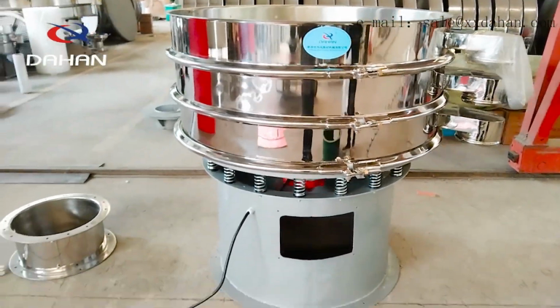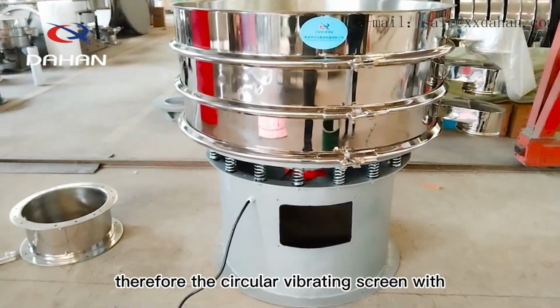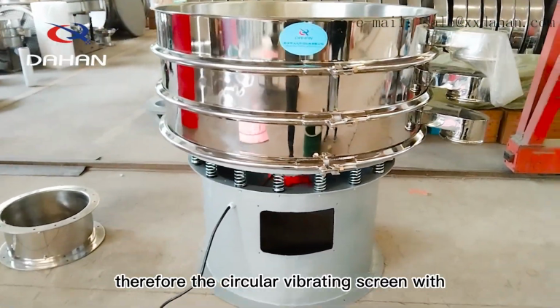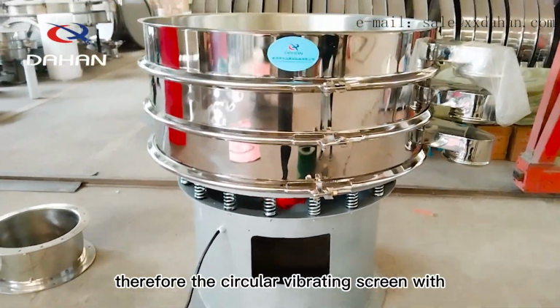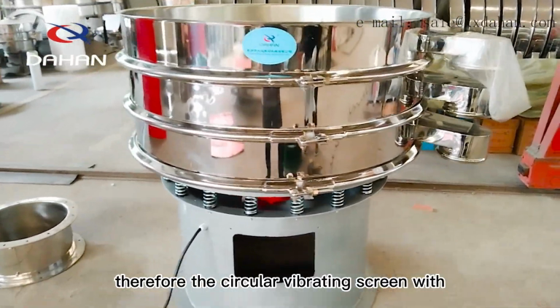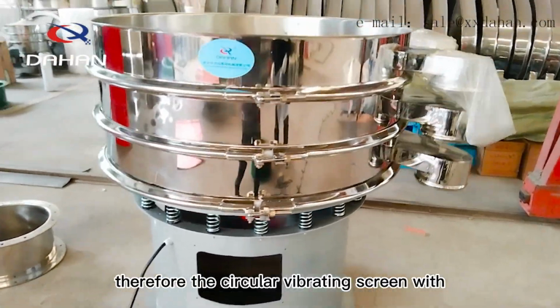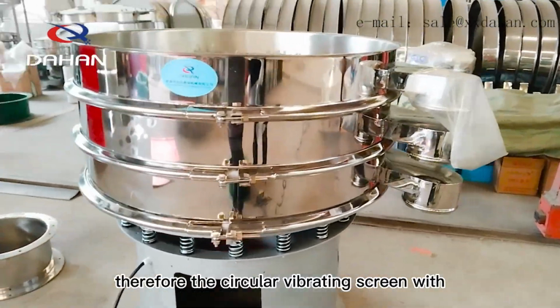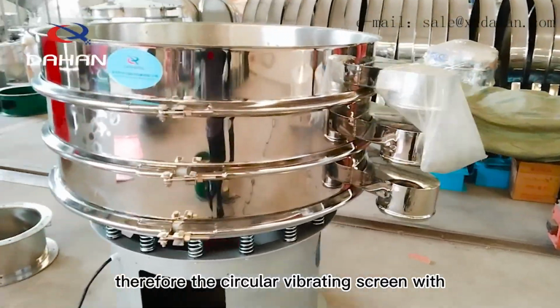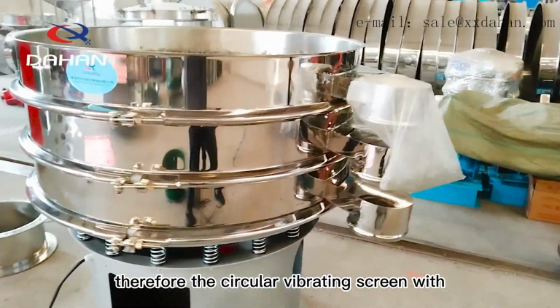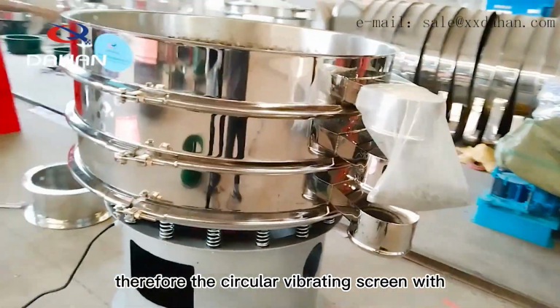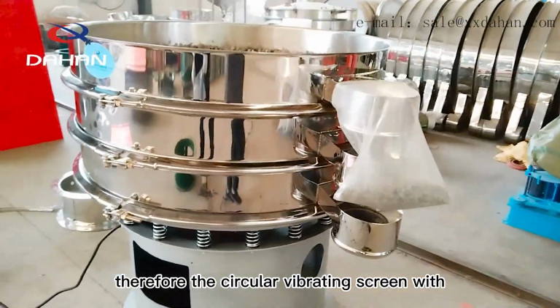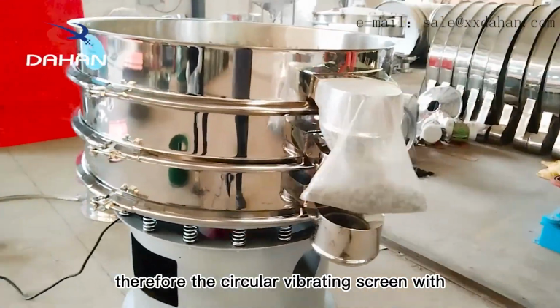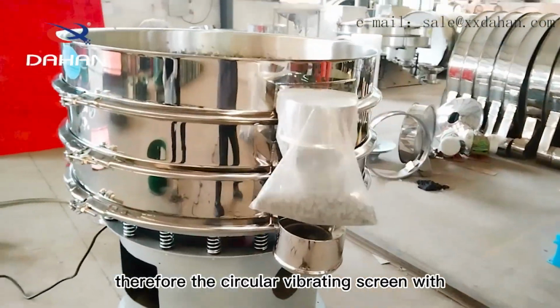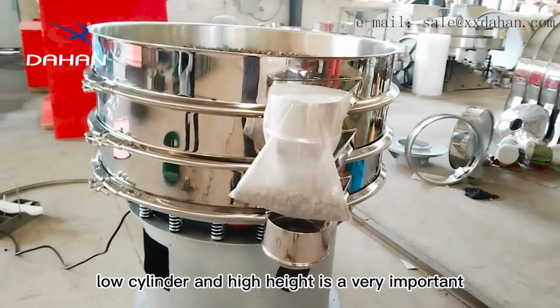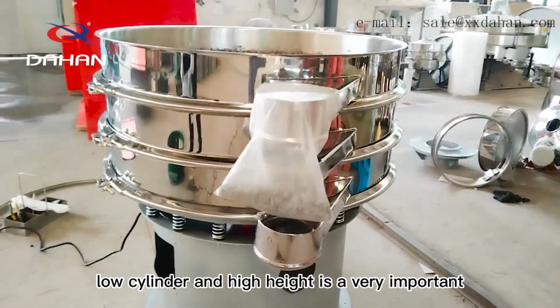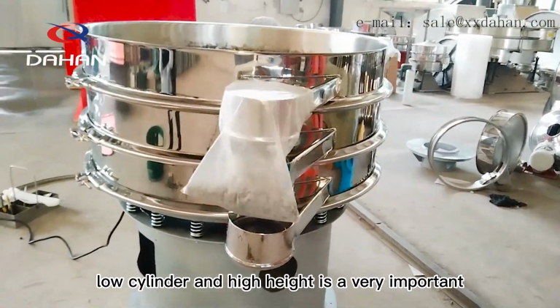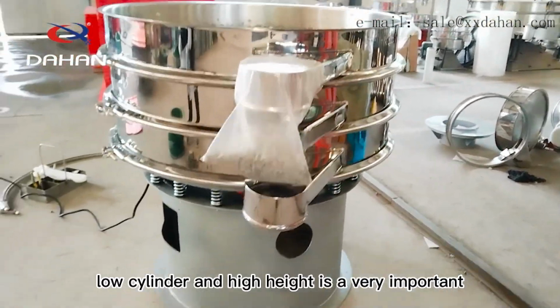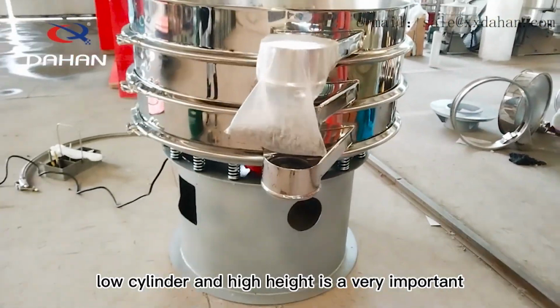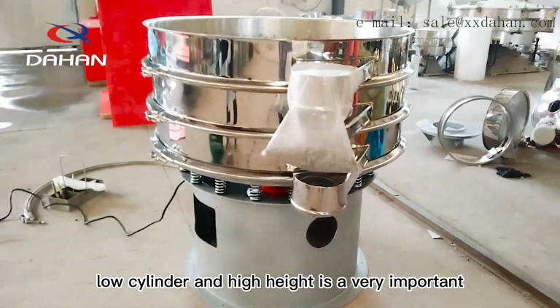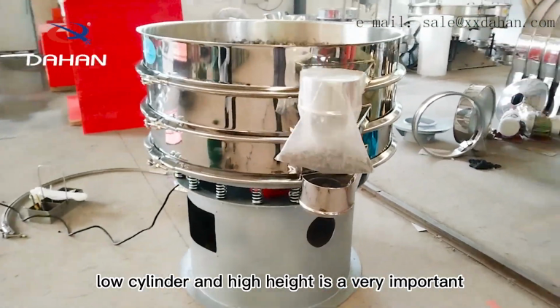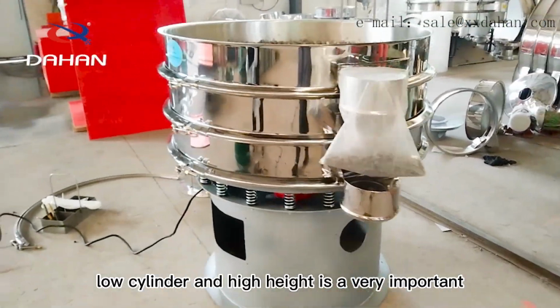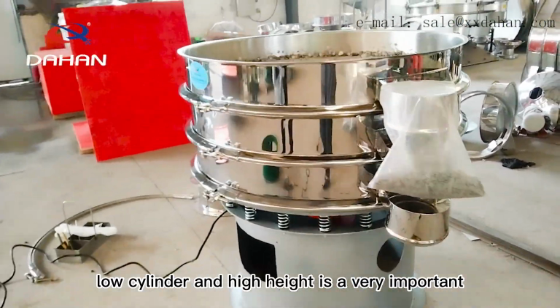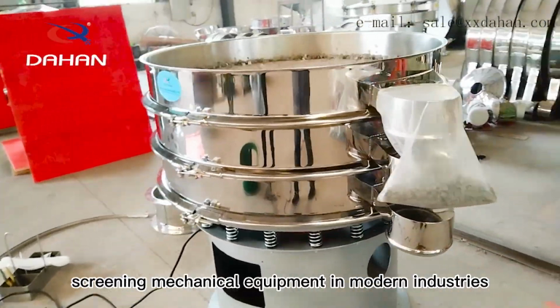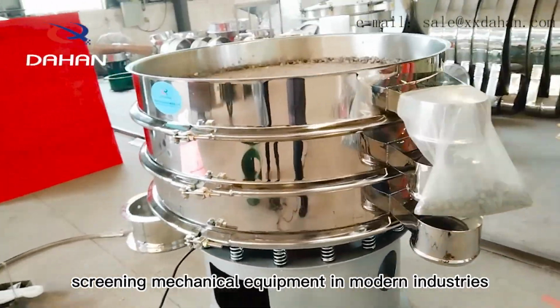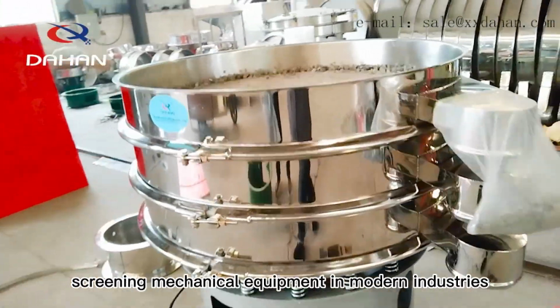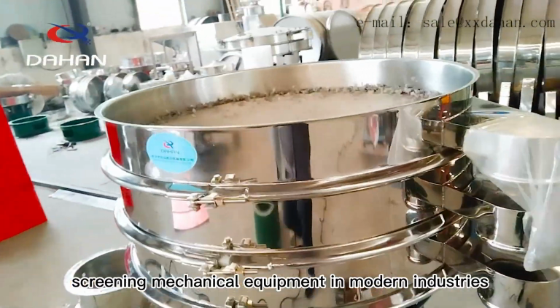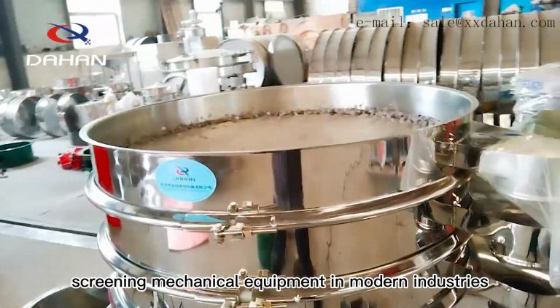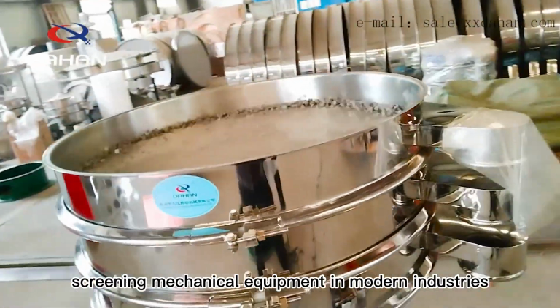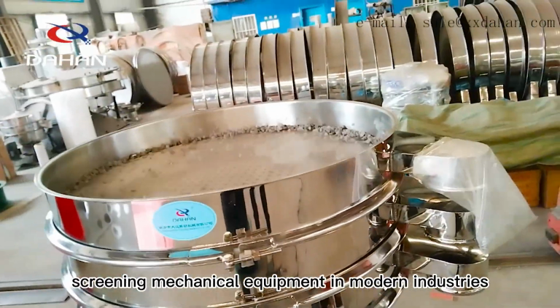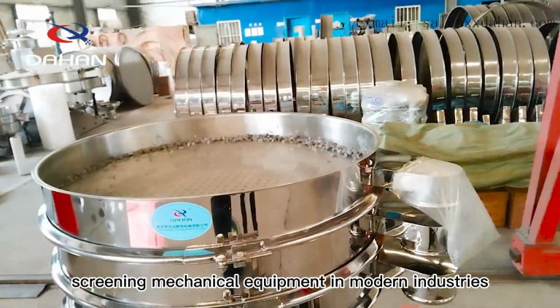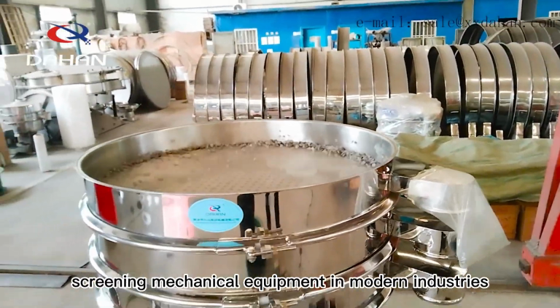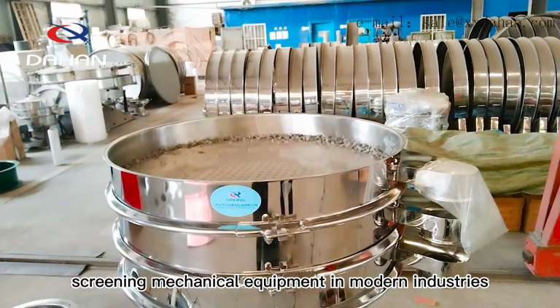Therefore, the circular vibrating screen with low cylinder and high height is a very important screening mechanical equipment in modern industry.